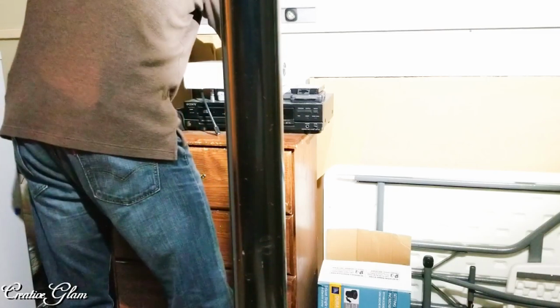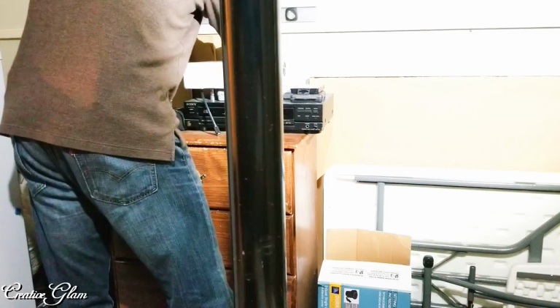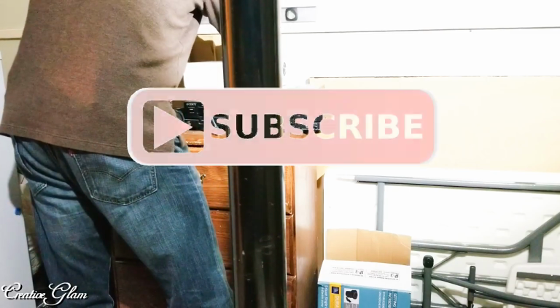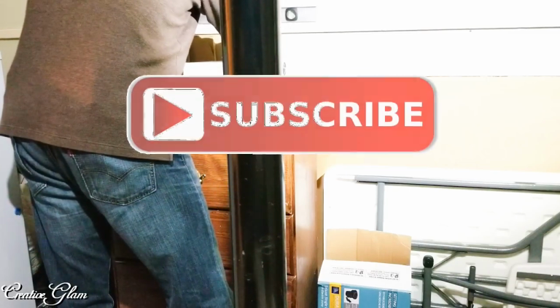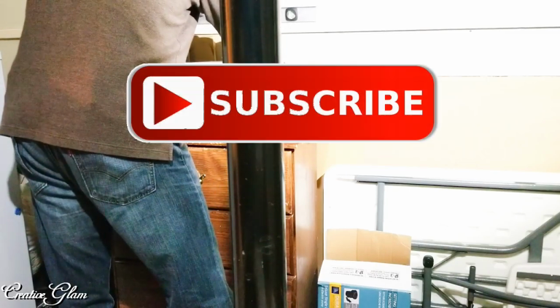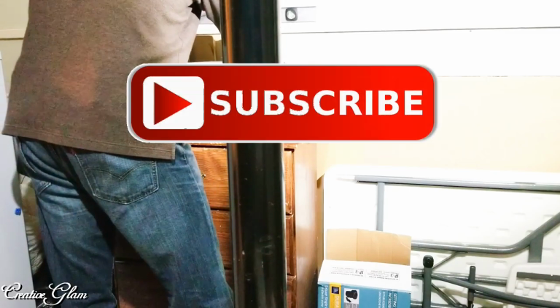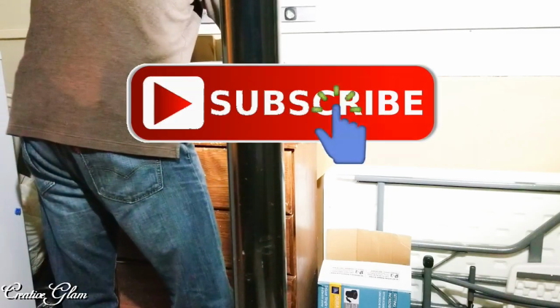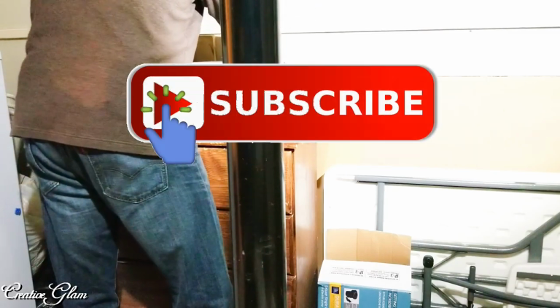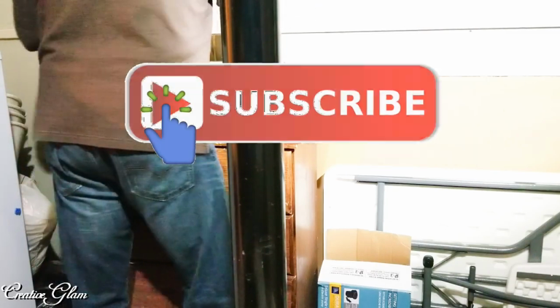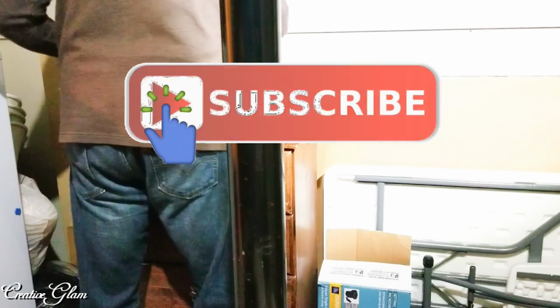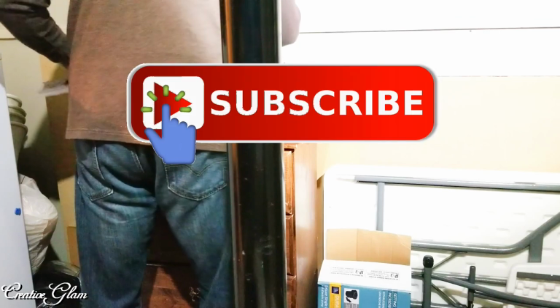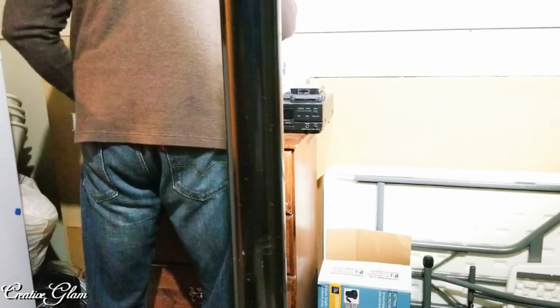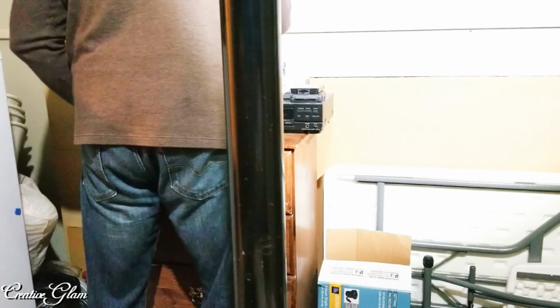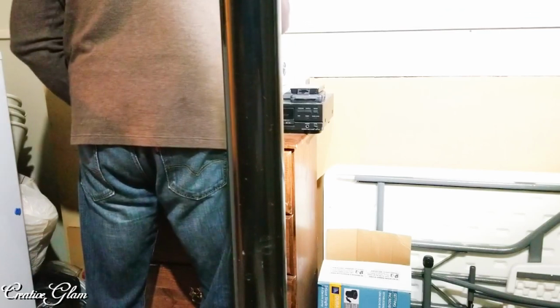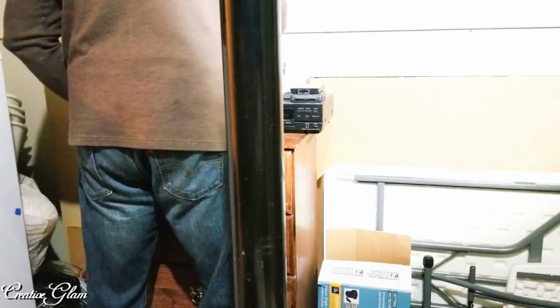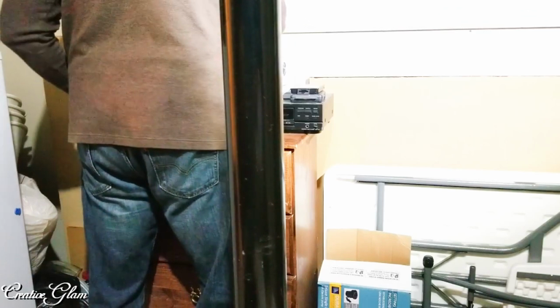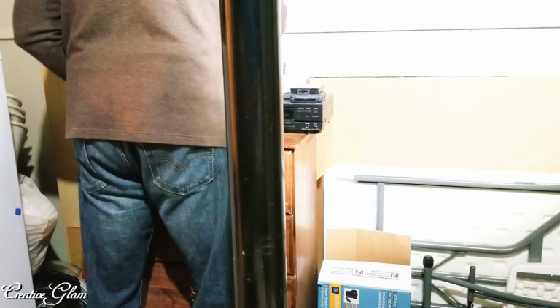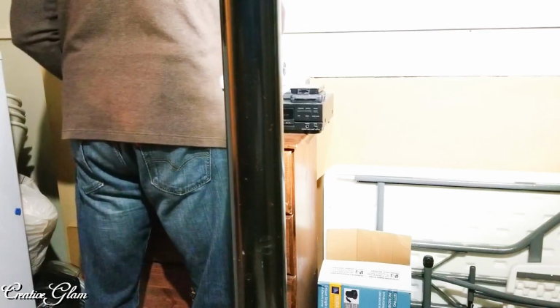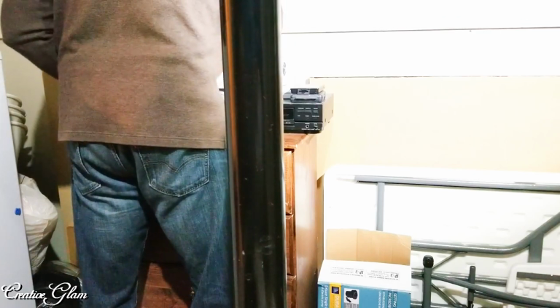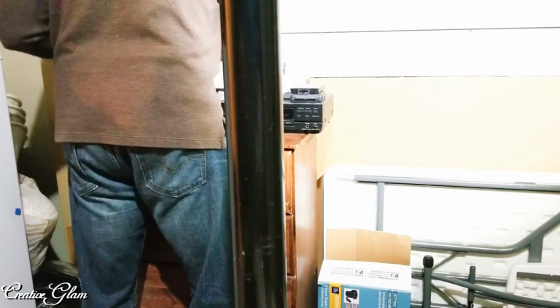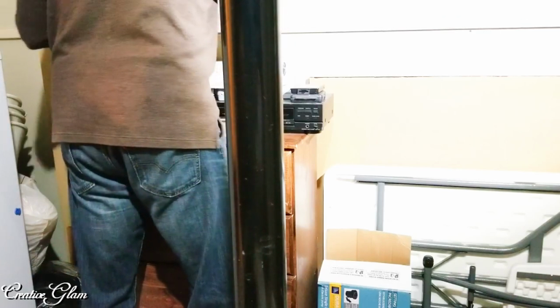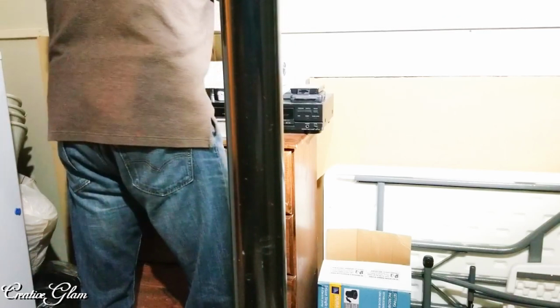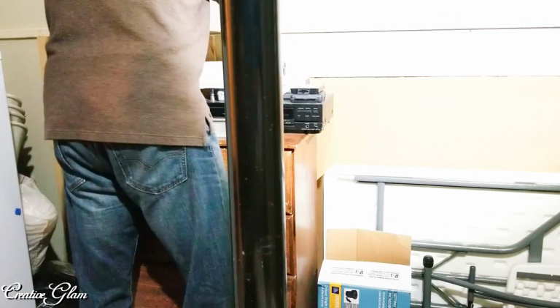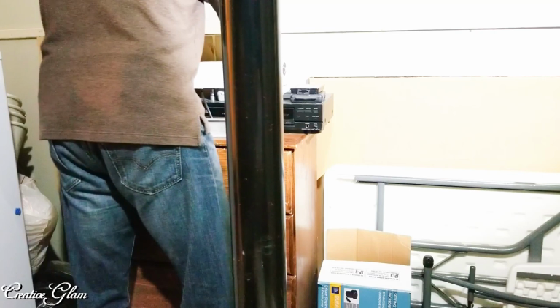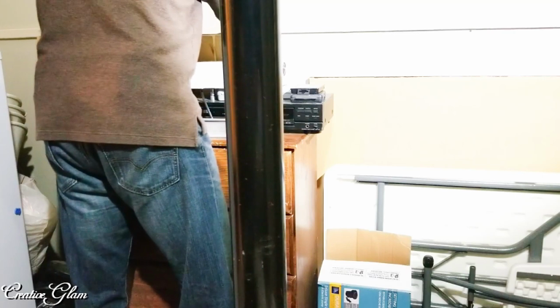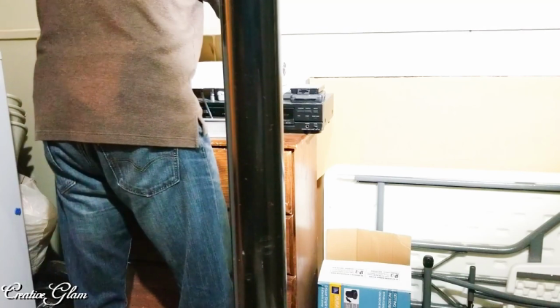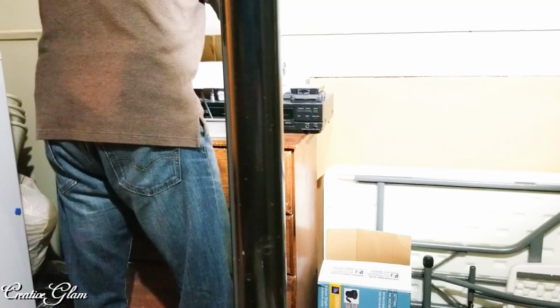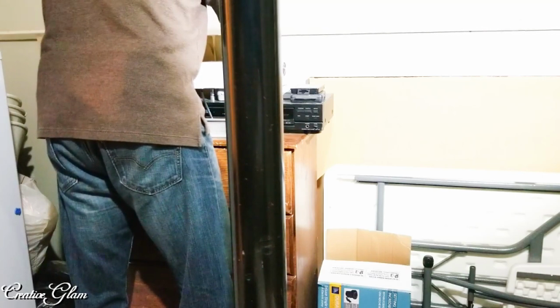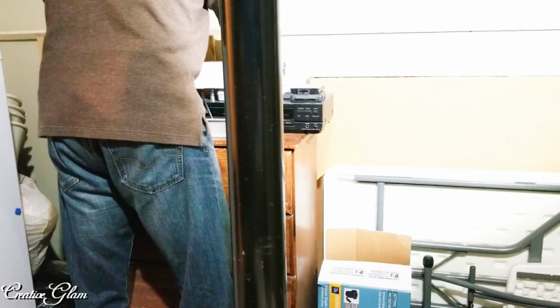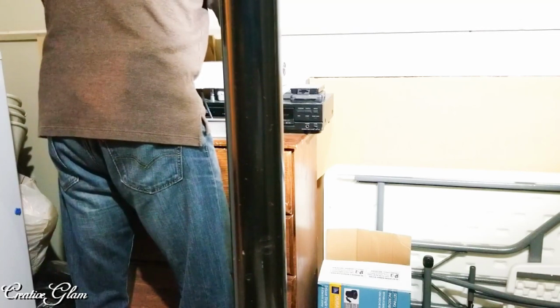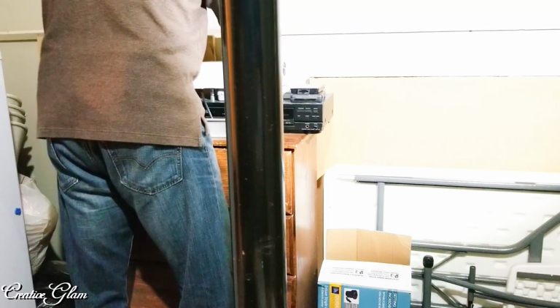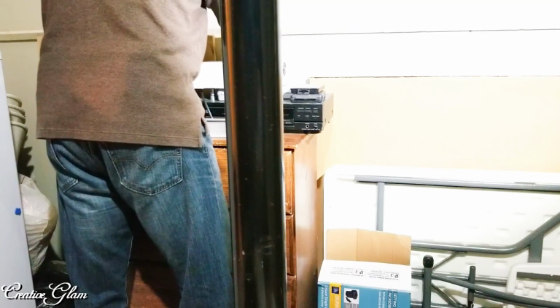If you haven't already, make sure you hit that subscribe button along with the notification bell — hit it twice so that you don't miss out on any of my future videos. I'd also appreciate it if you gave me a thumbs up.